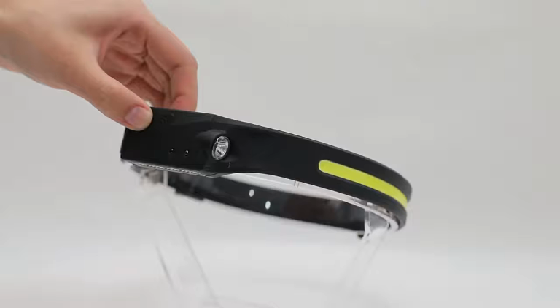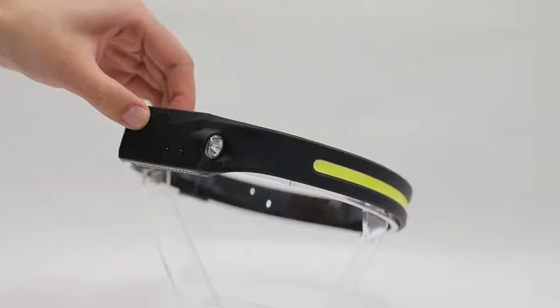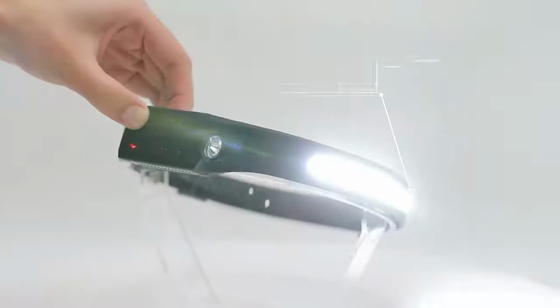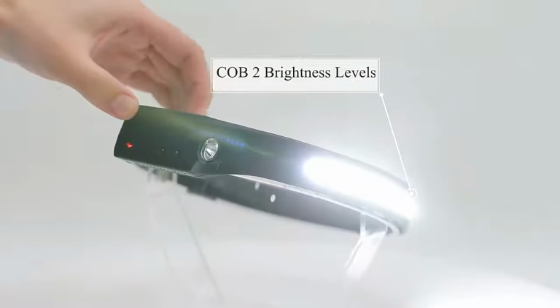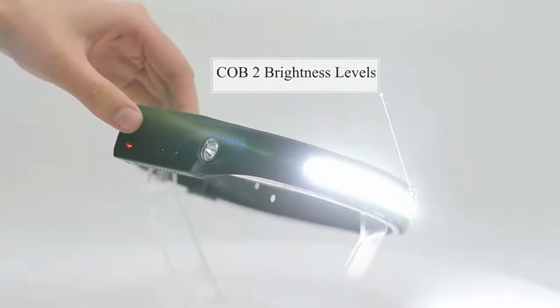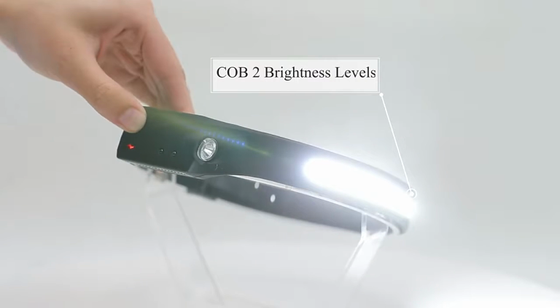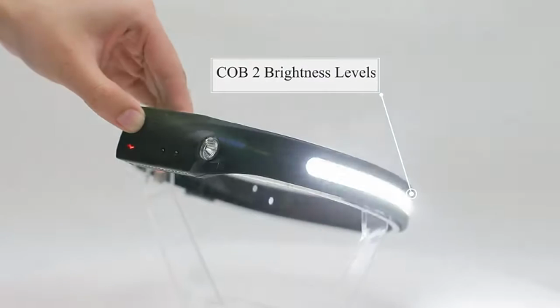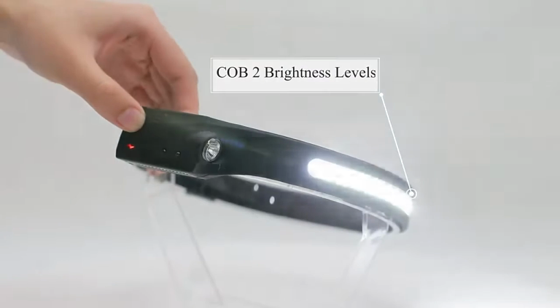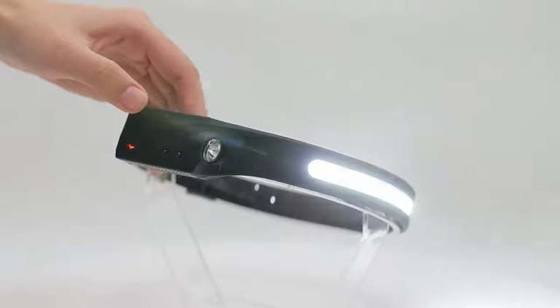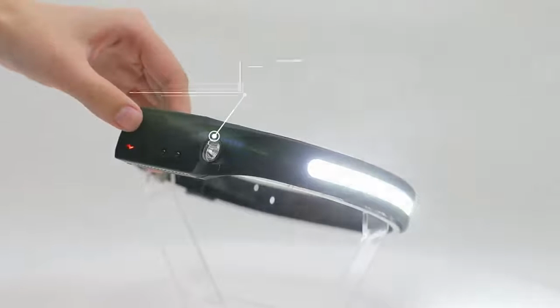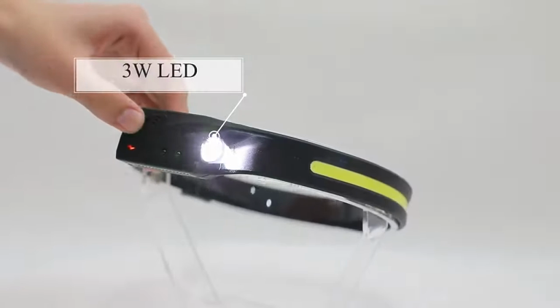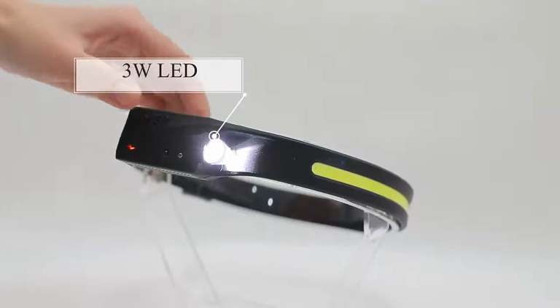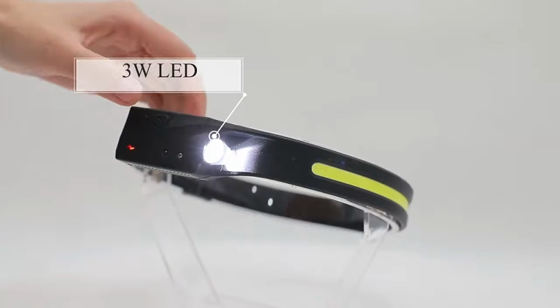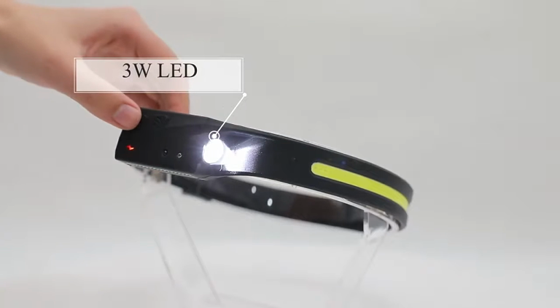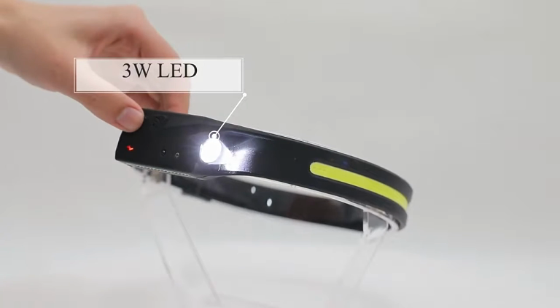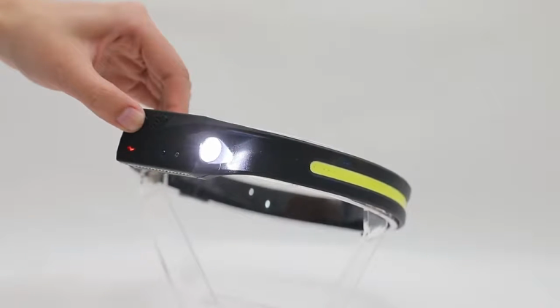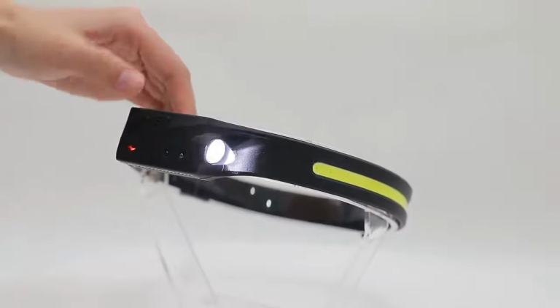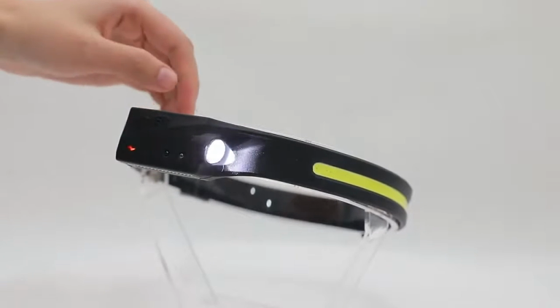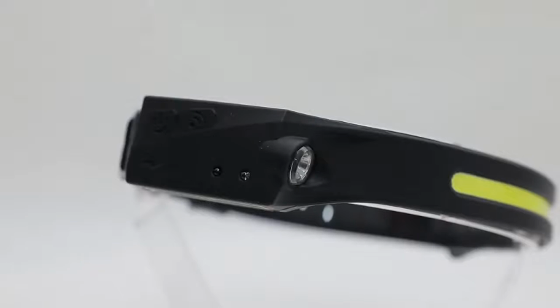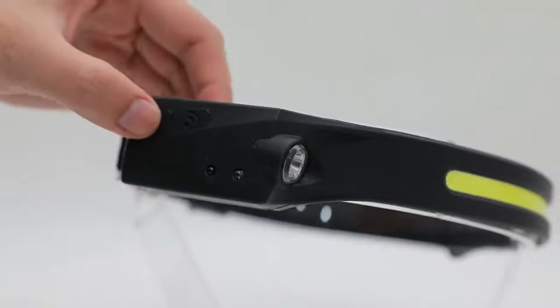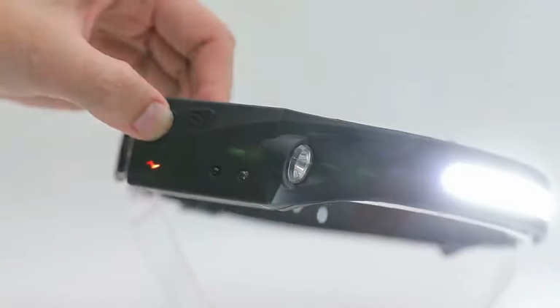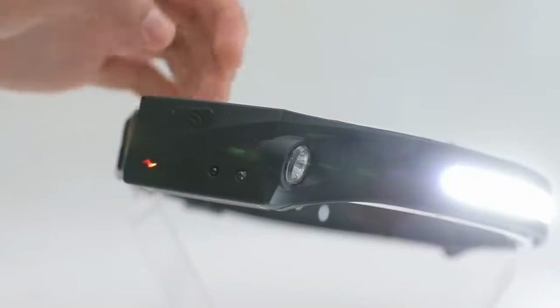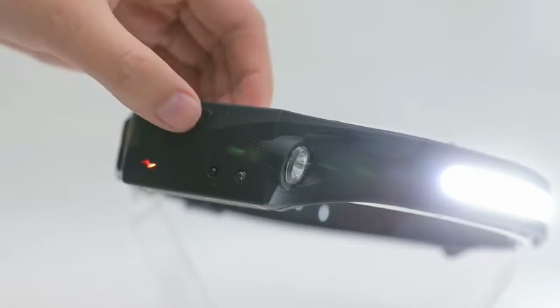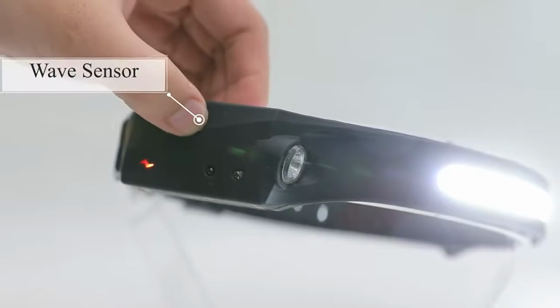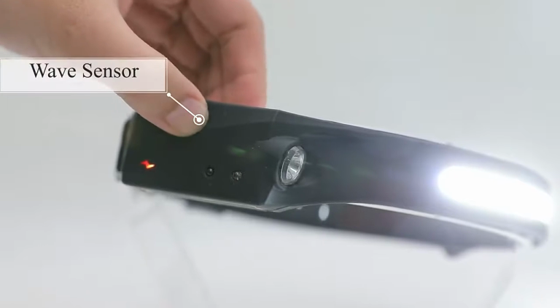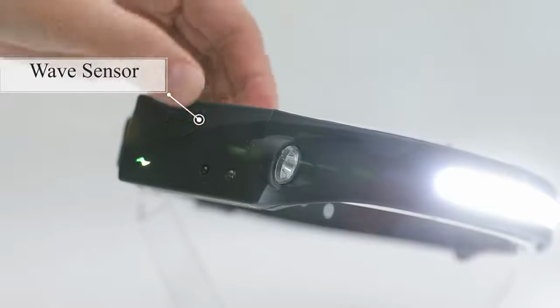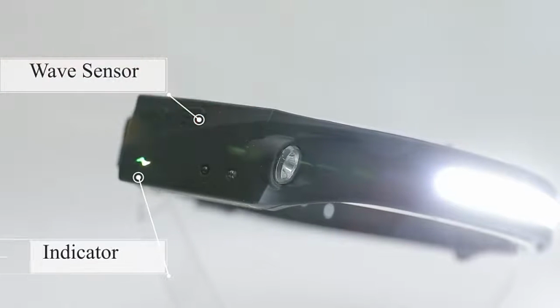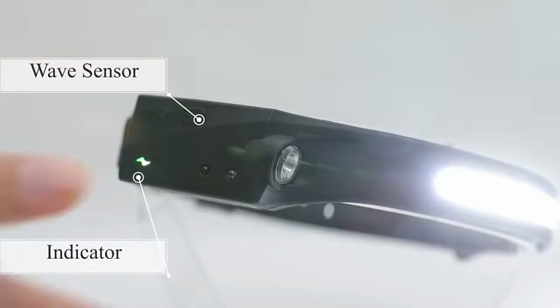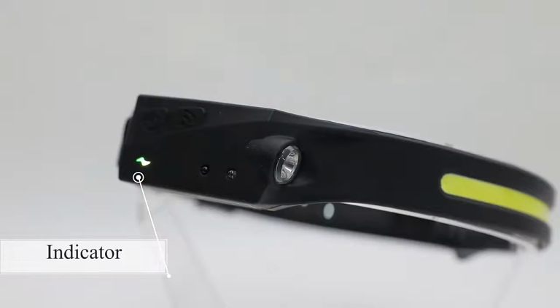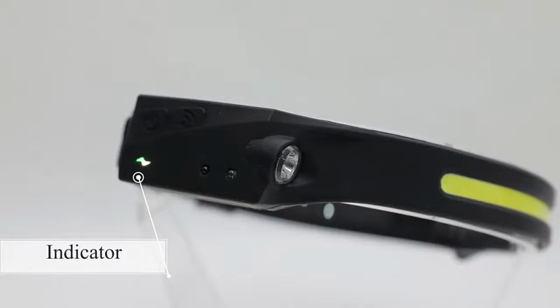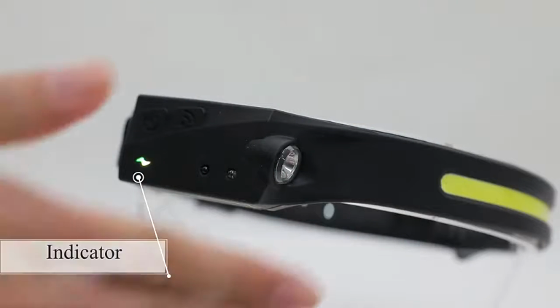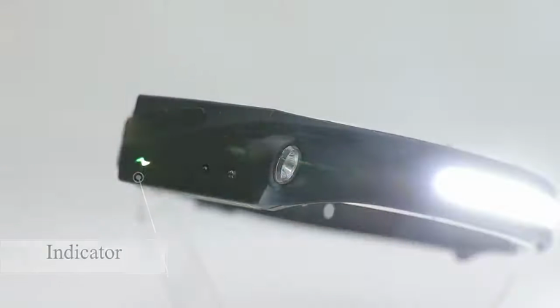5 light modes: CLB high mode, CLB low mode, LED high mode, and LED low mode. Click the motion sensor button and wave your hand in front of the sensor — the light turns on or off.